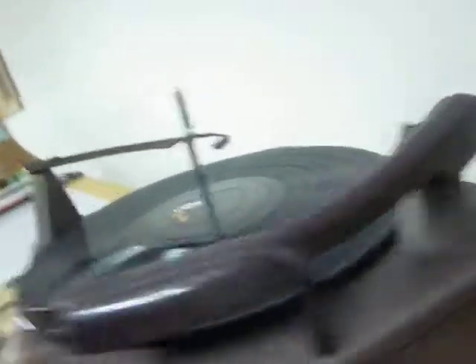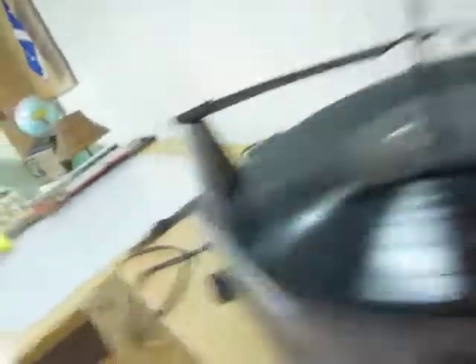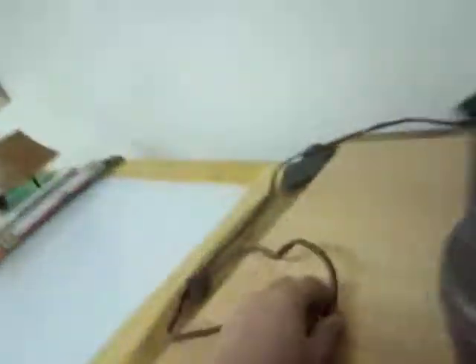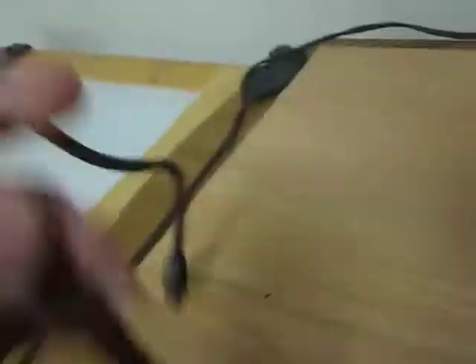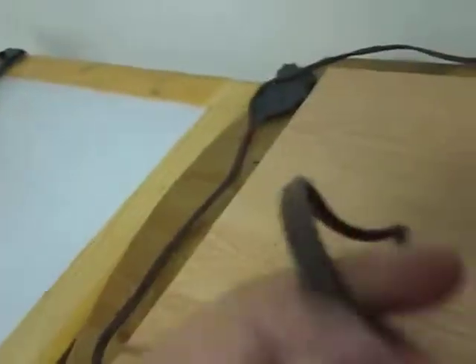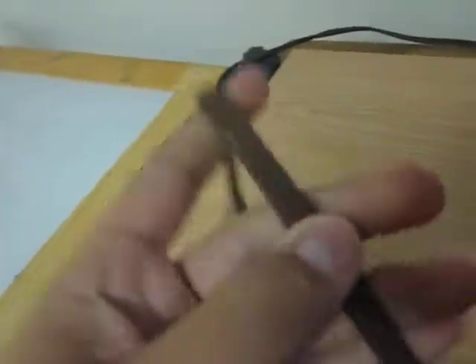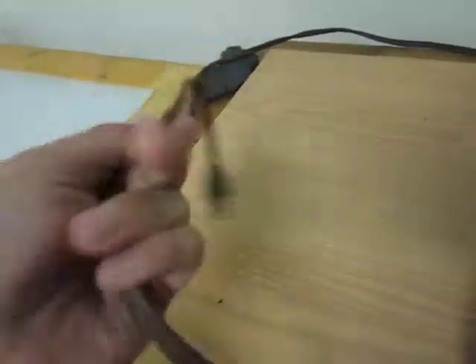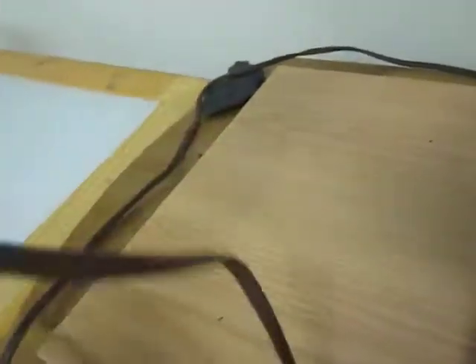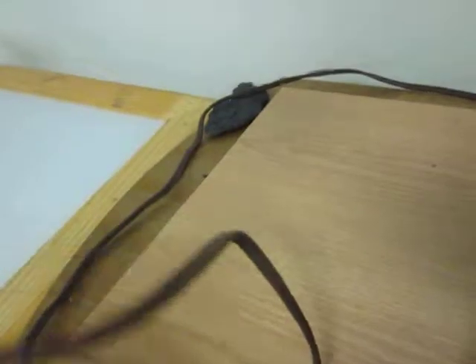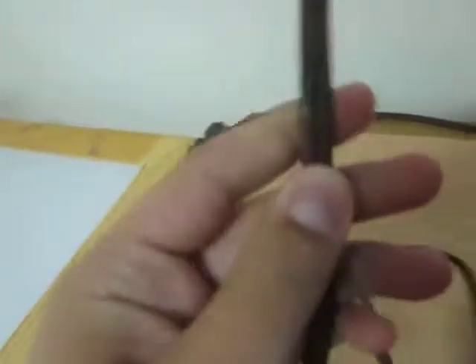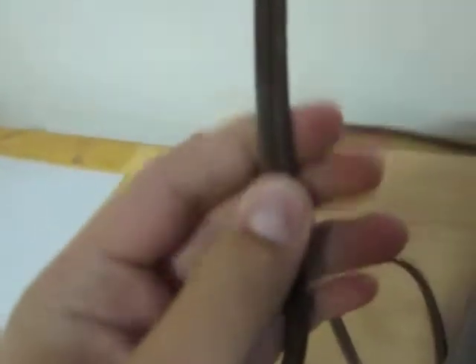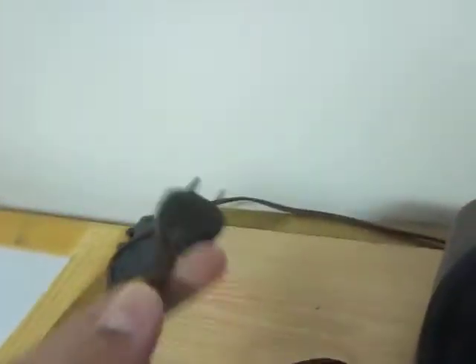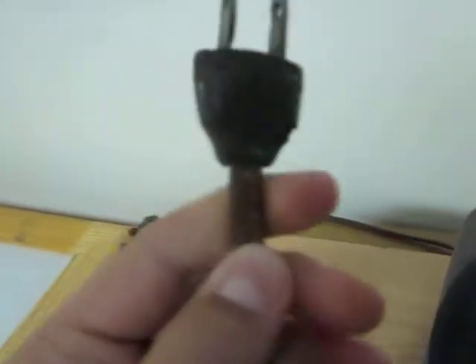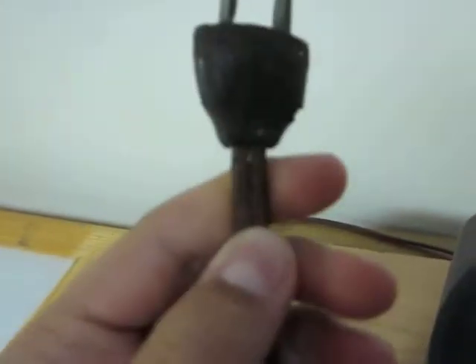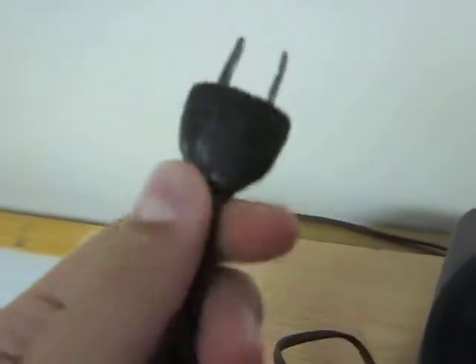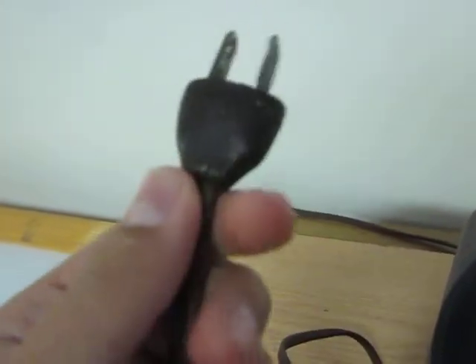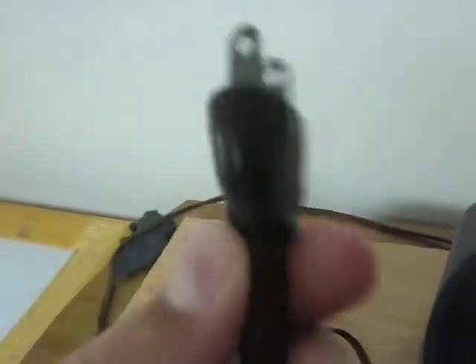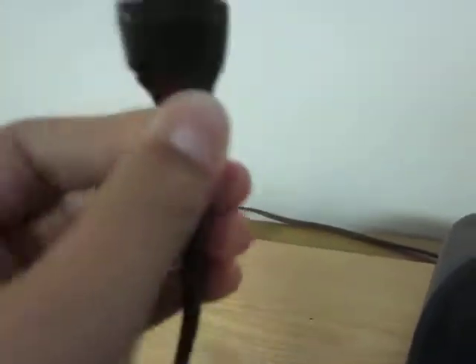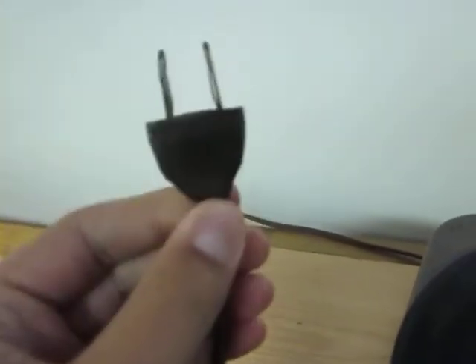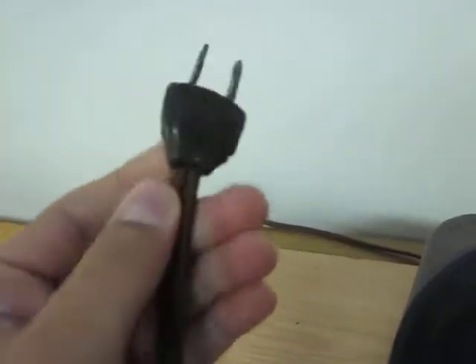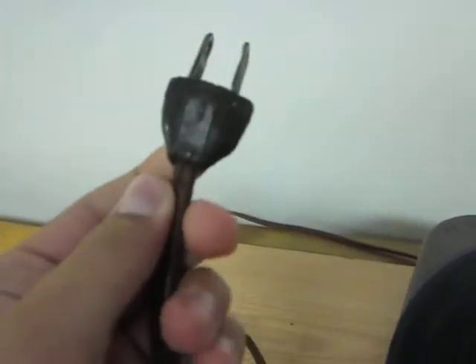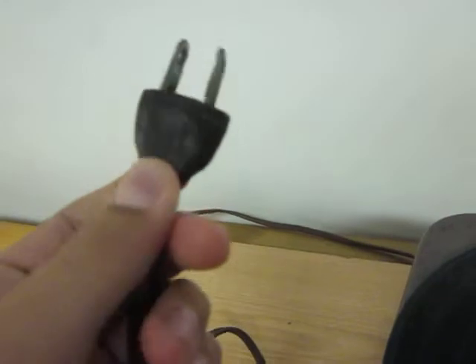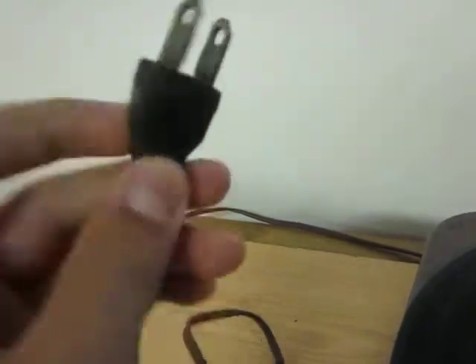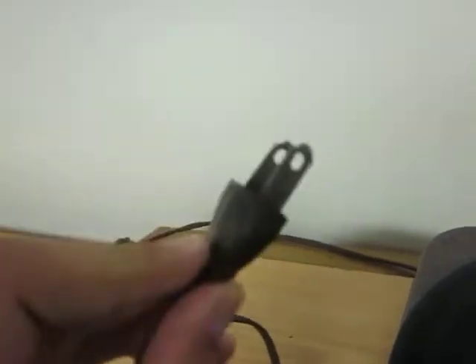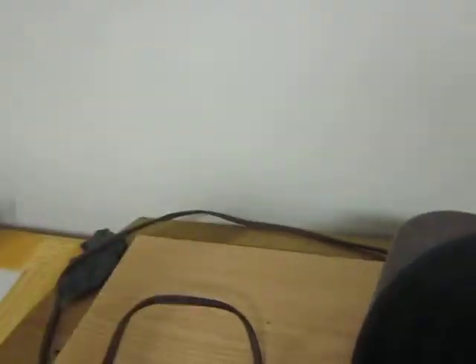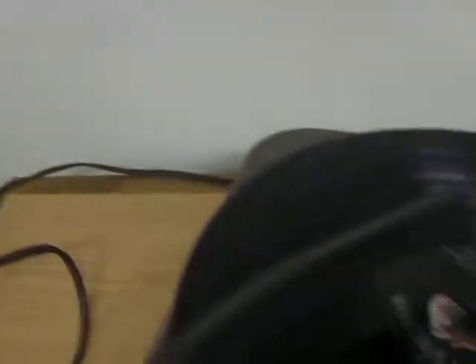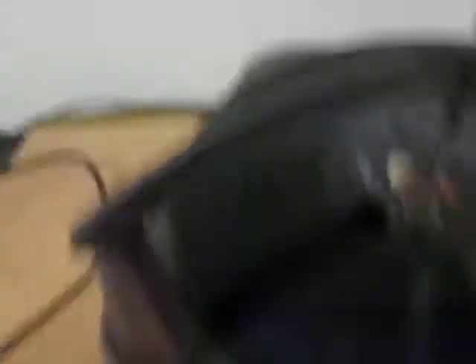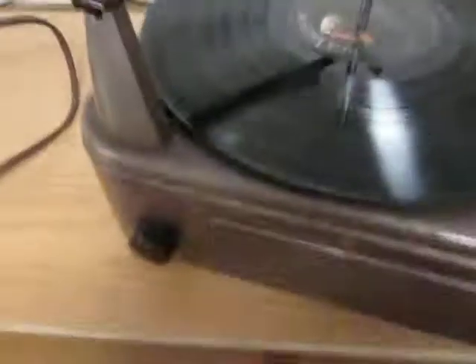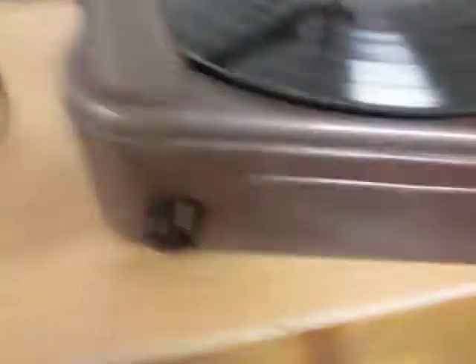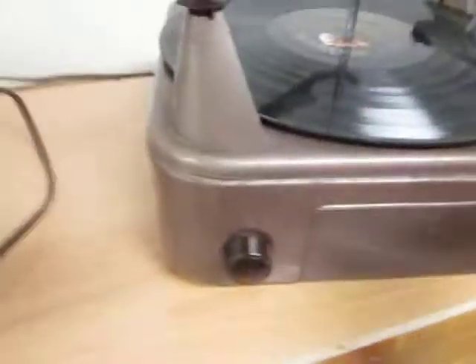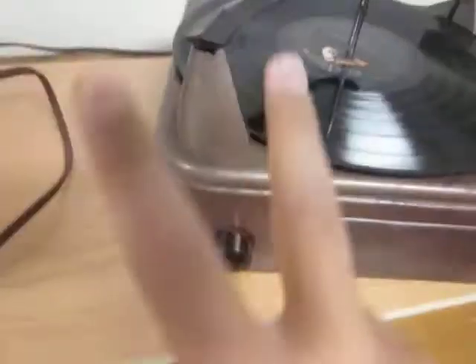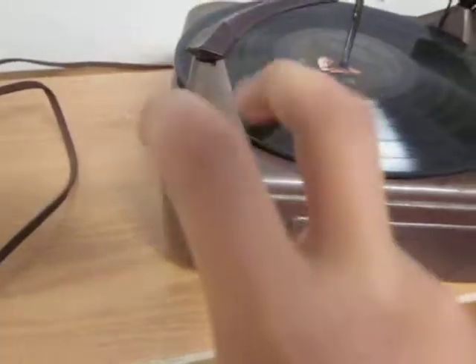I wouldn't plug this in because the power cord is all falling apart, and if I did plug it in, this video would probably never get out because I'd be lying on the floor or in the hospital being treated for electric shock.